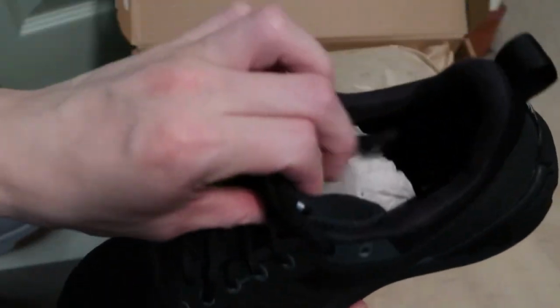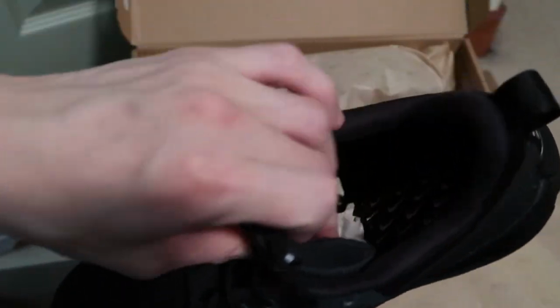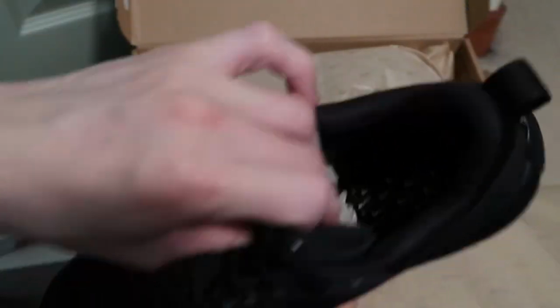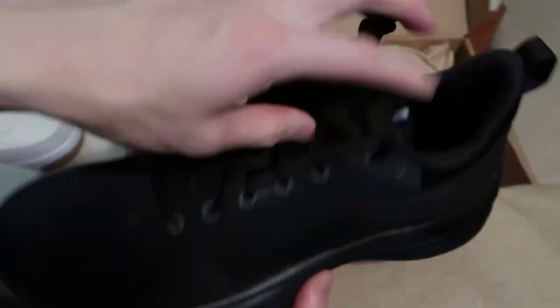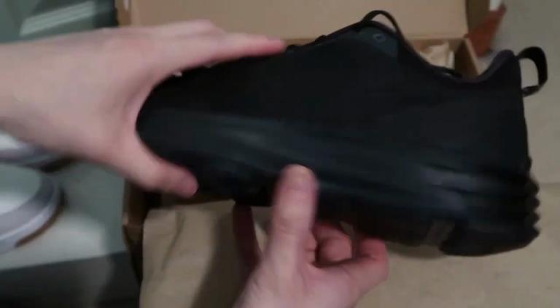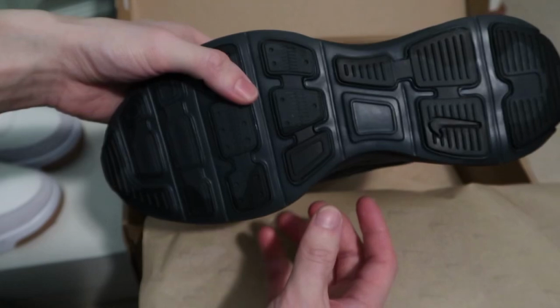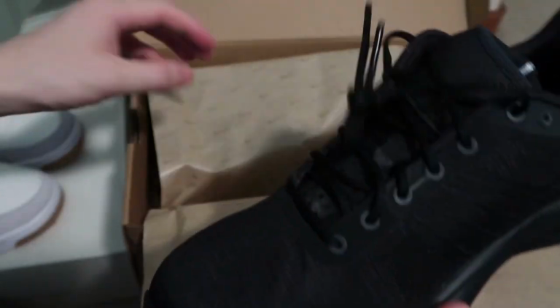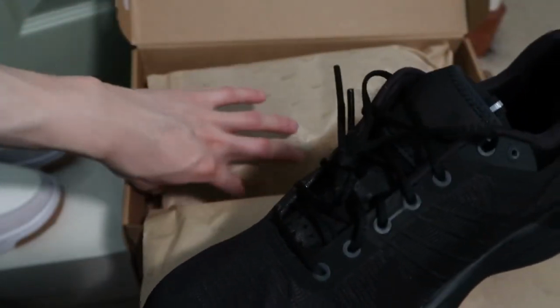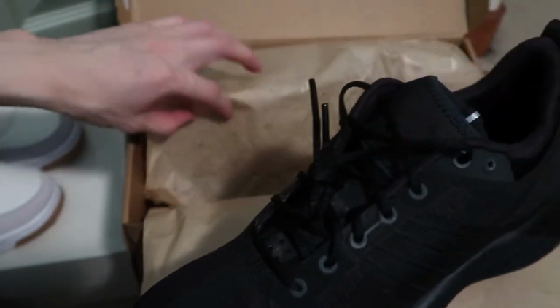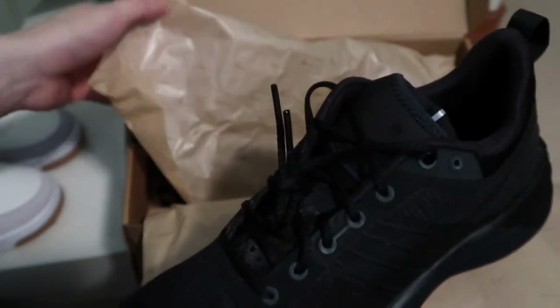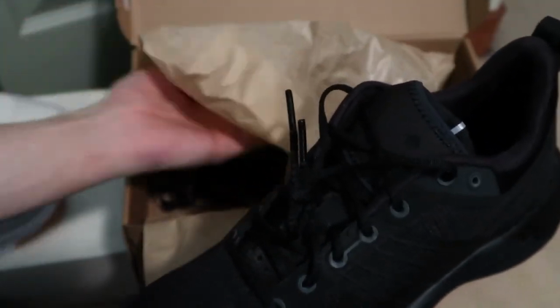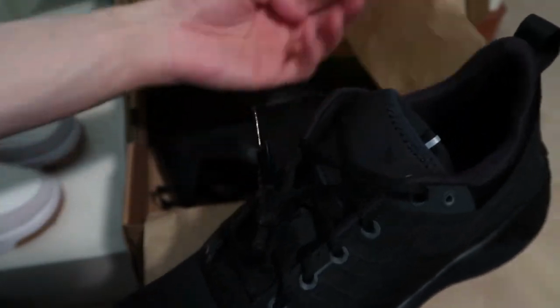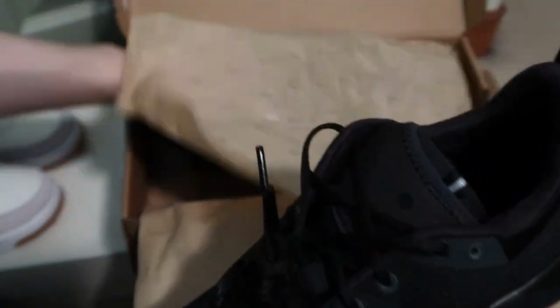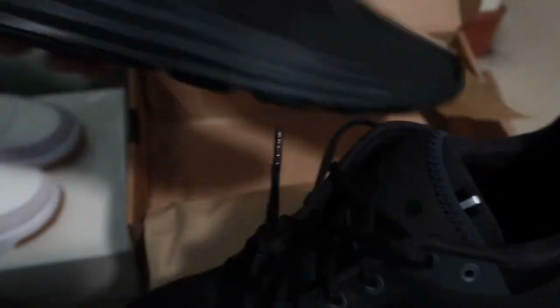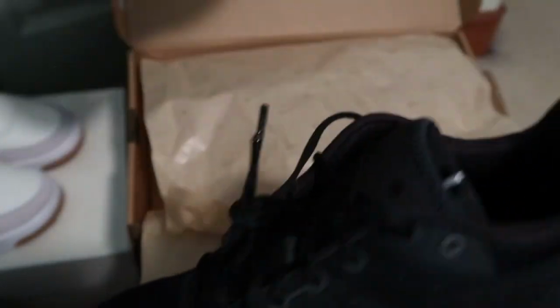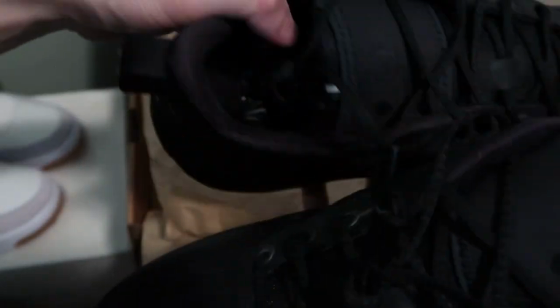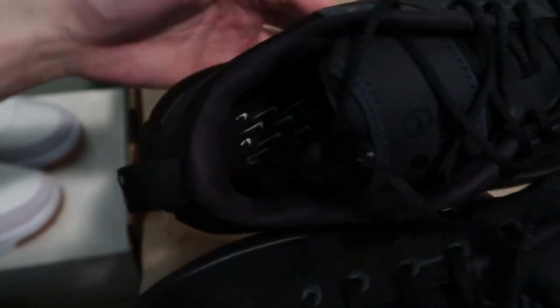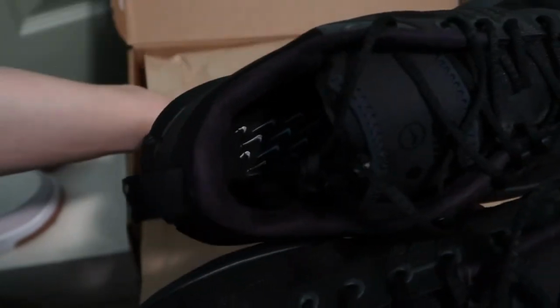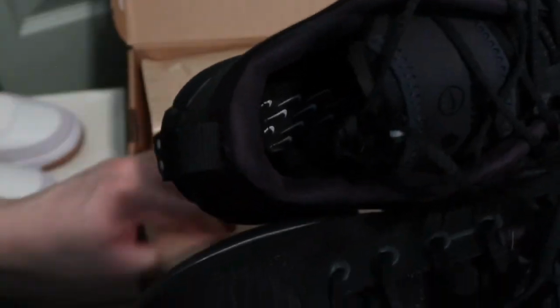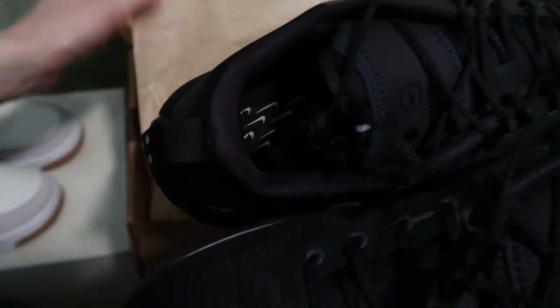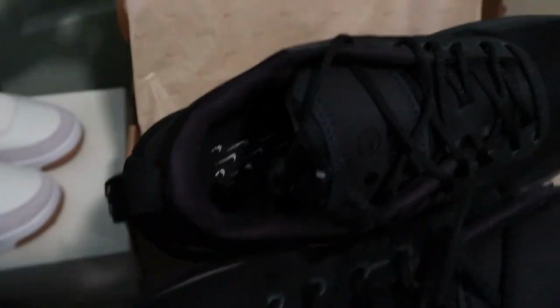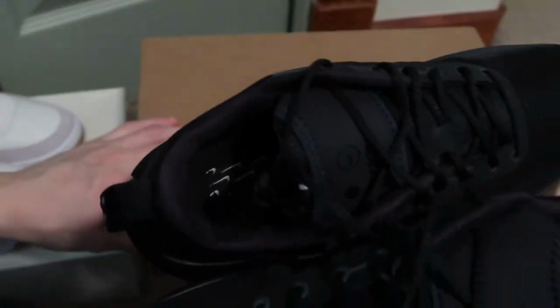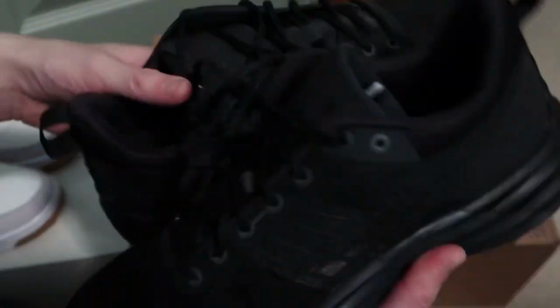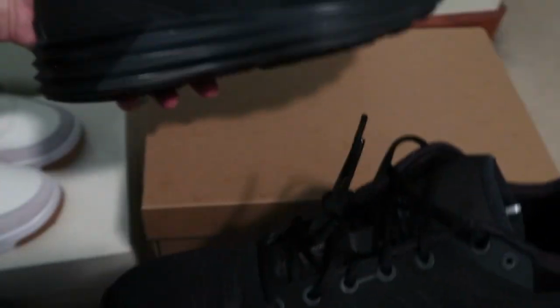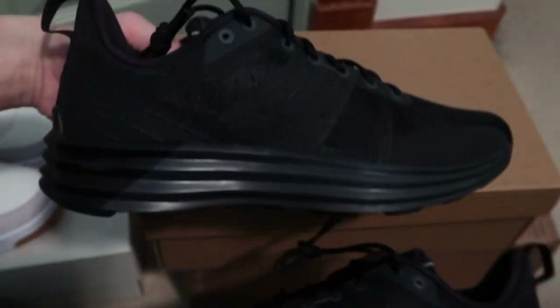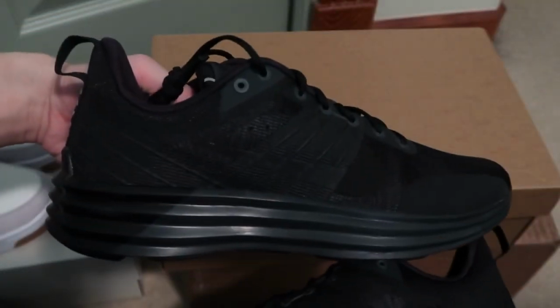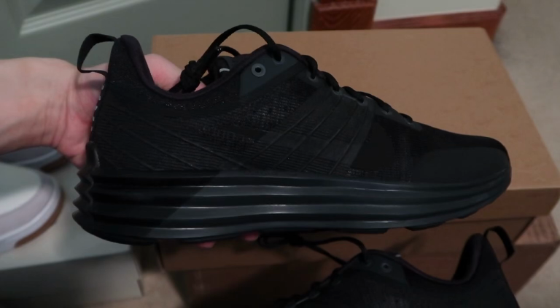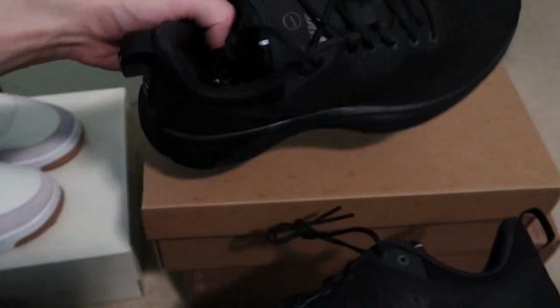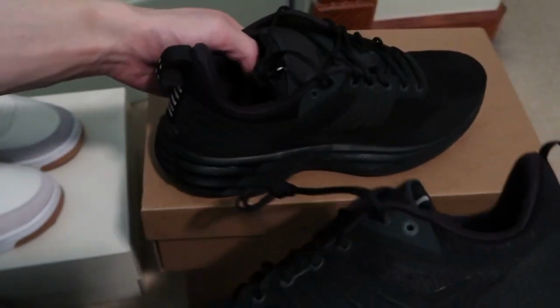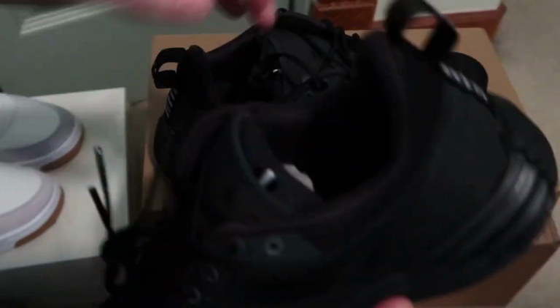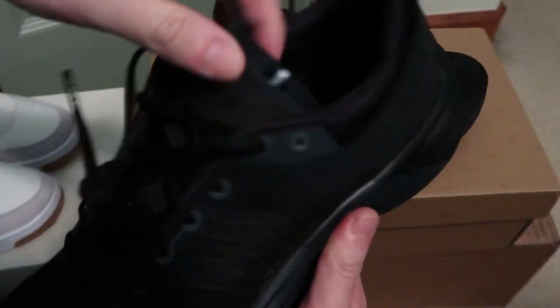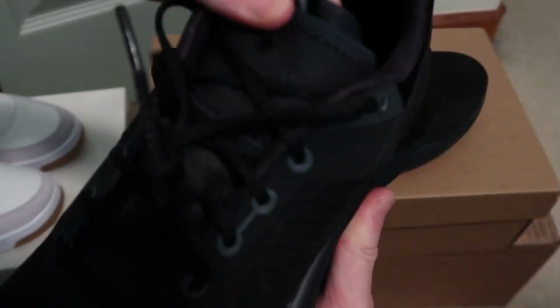These are hard. They have other colorways too, but need a triple black. These are cool, super light.